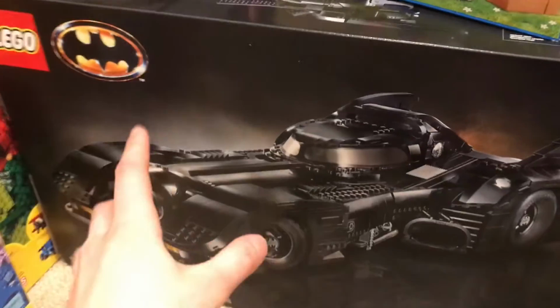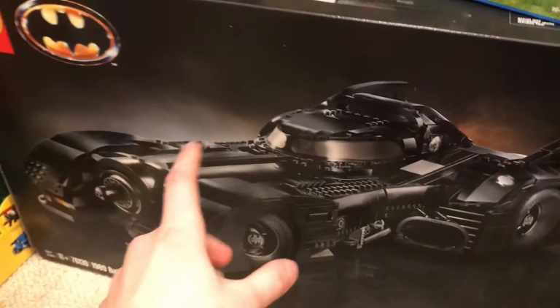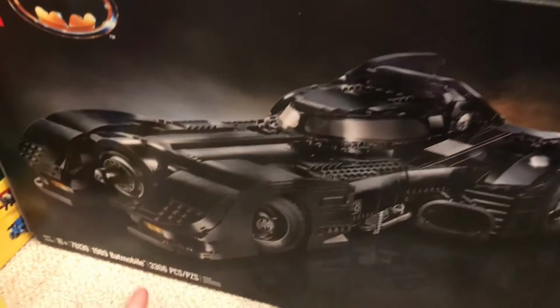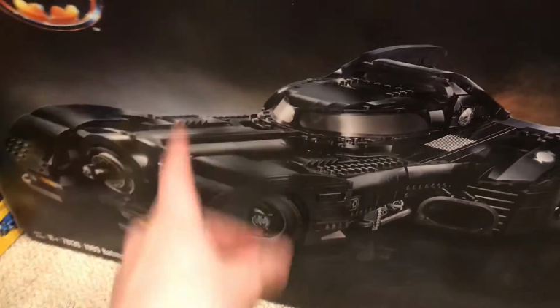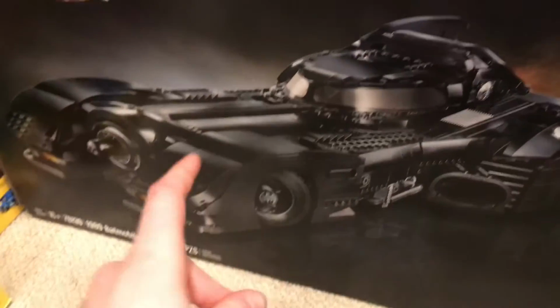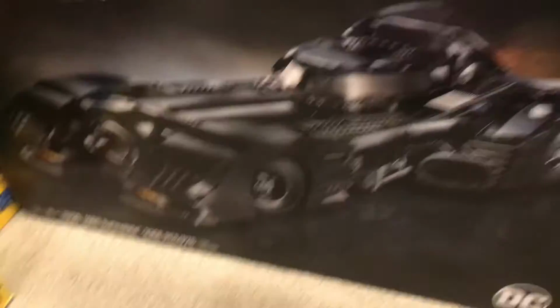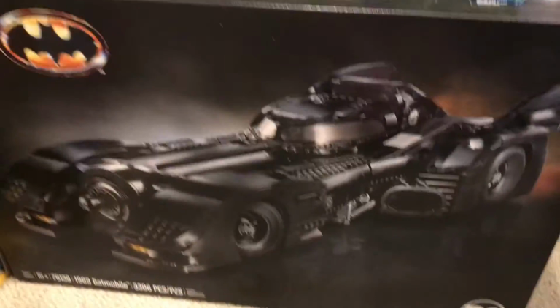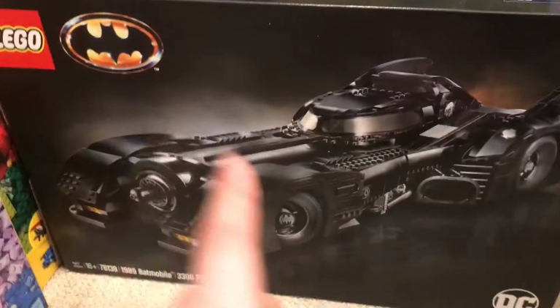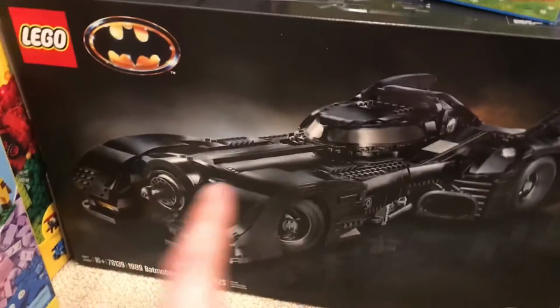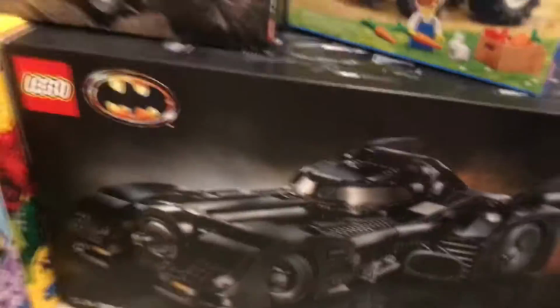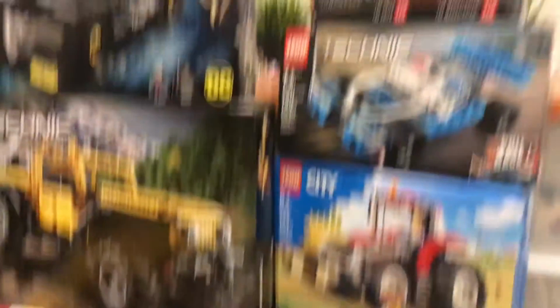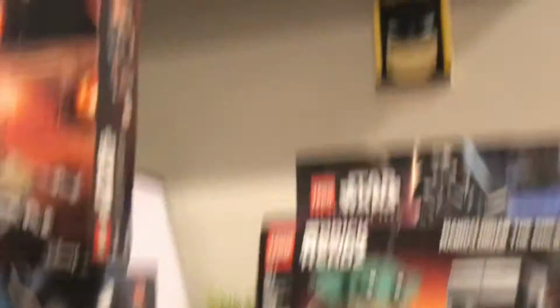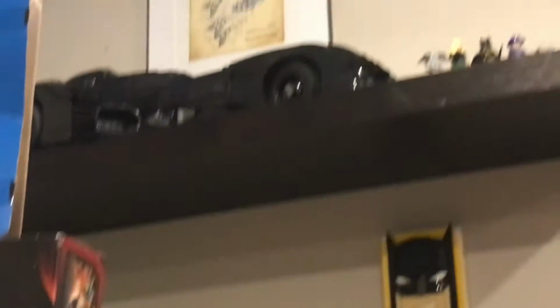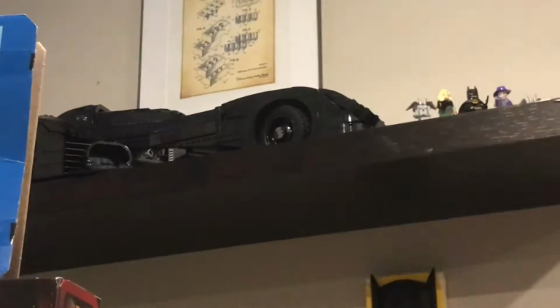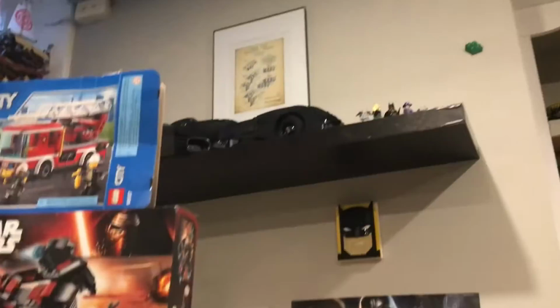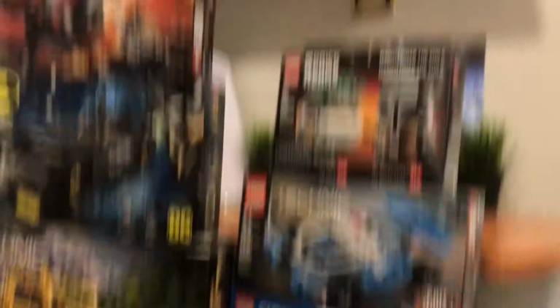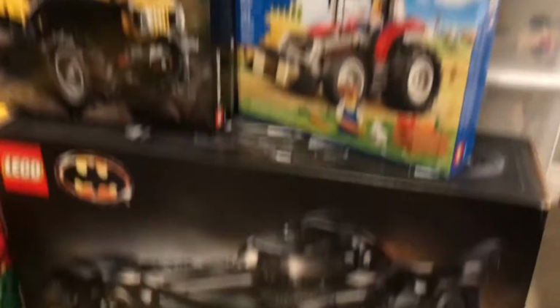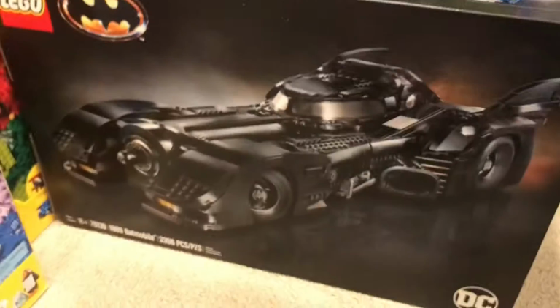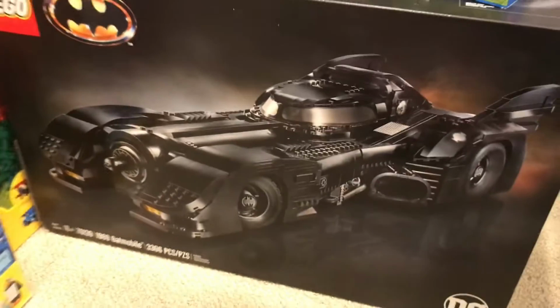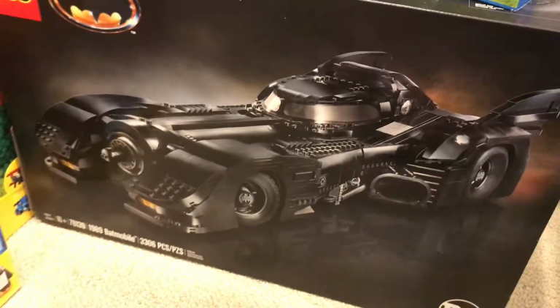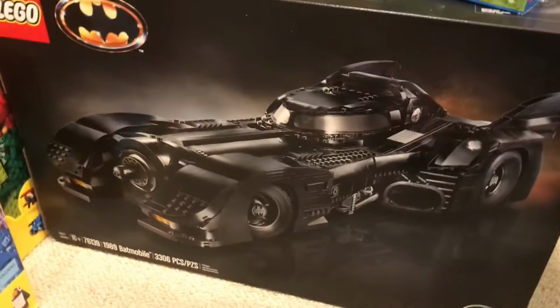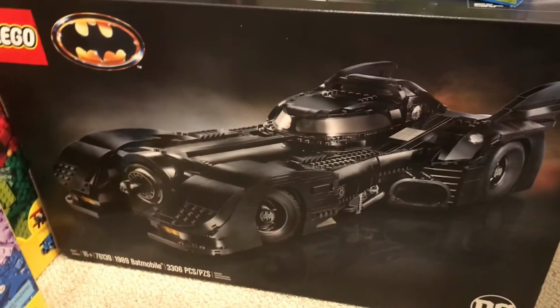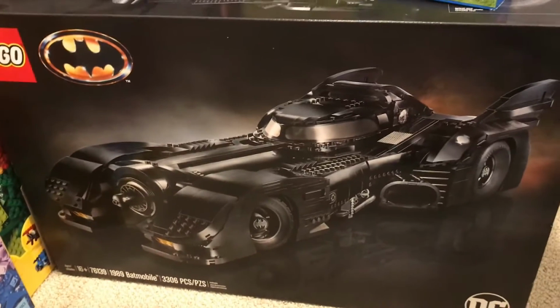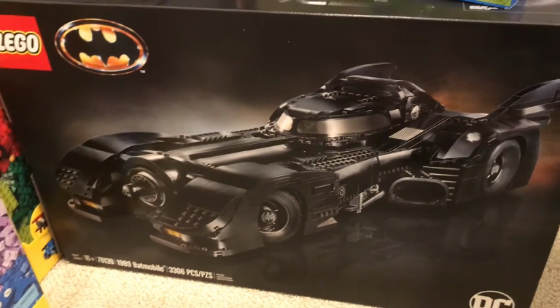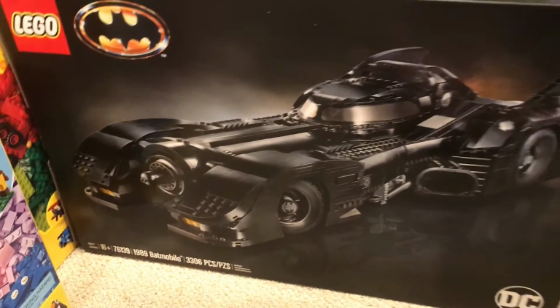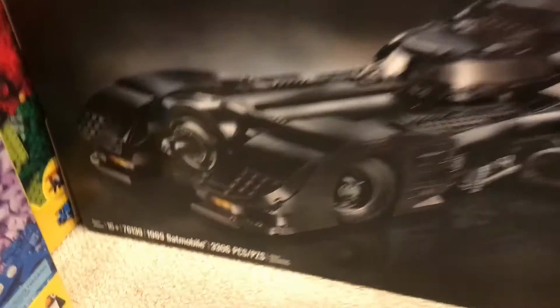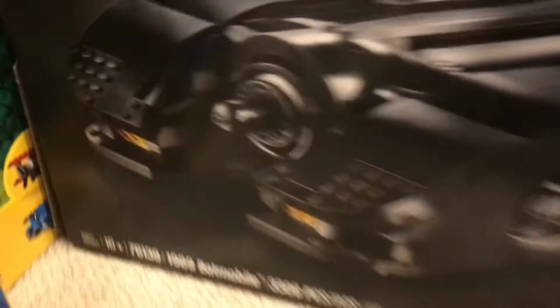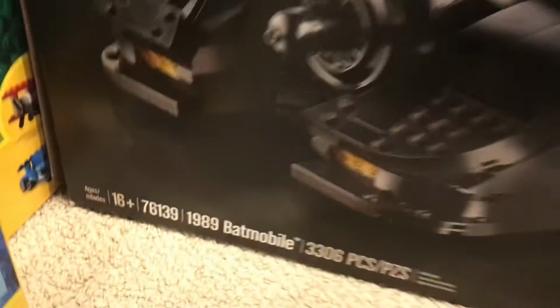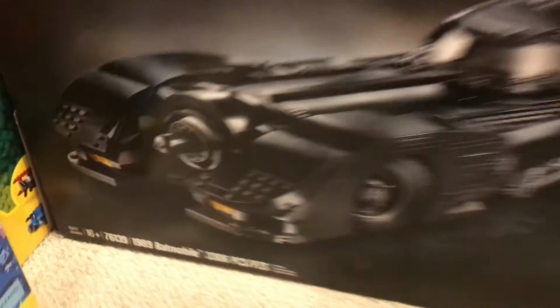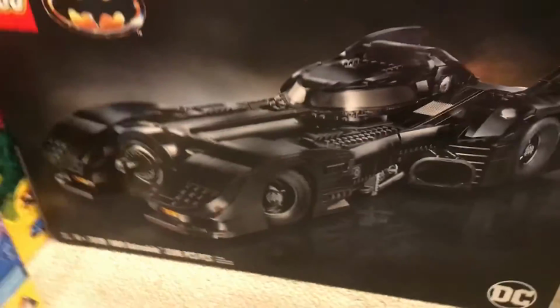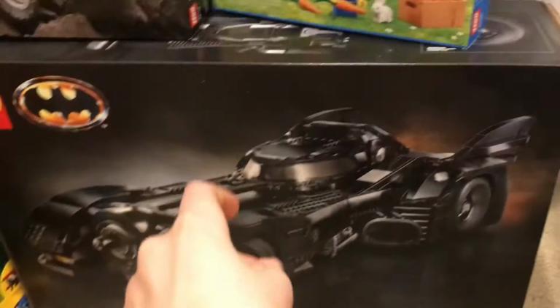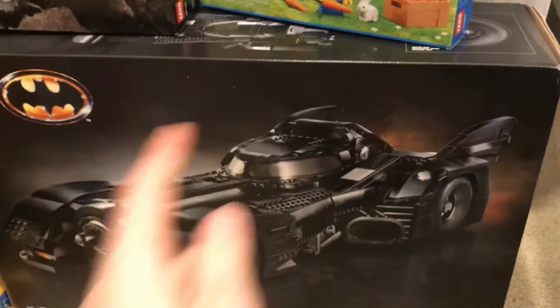This is the 1989 Batmobile — super cool. I have it right there. It's bigger and better than I thought. I also reviewed this one.